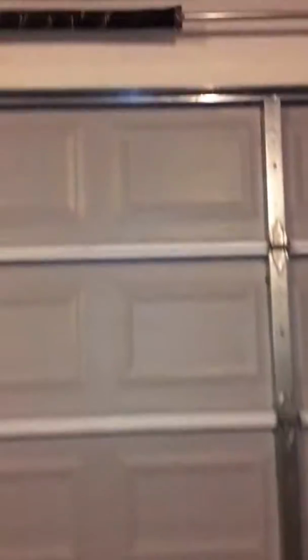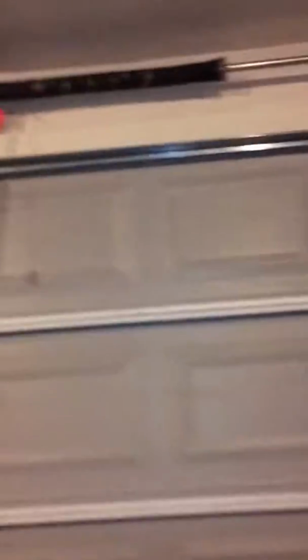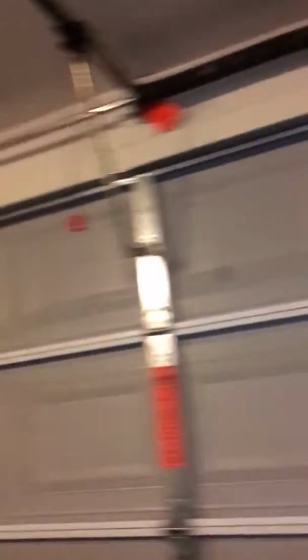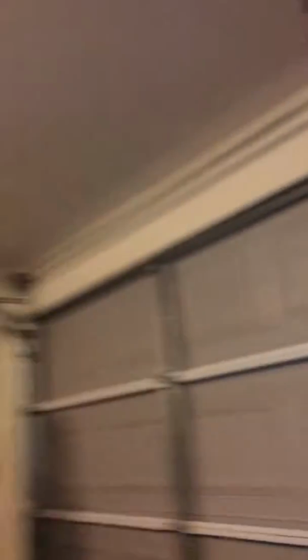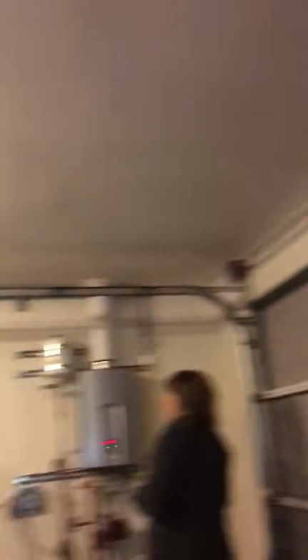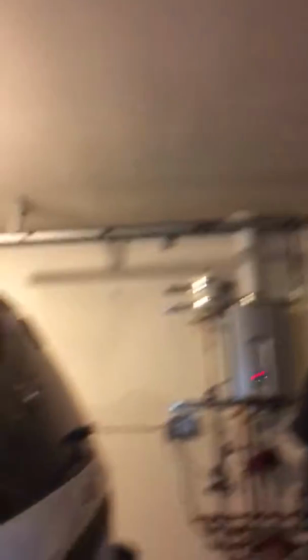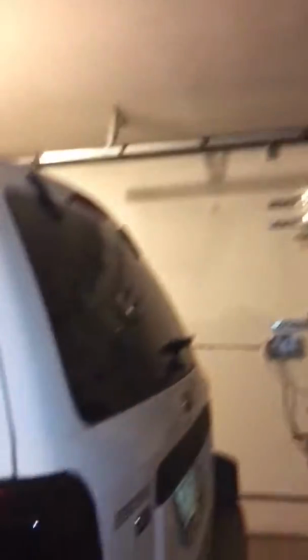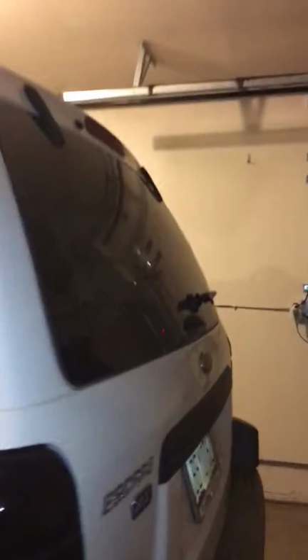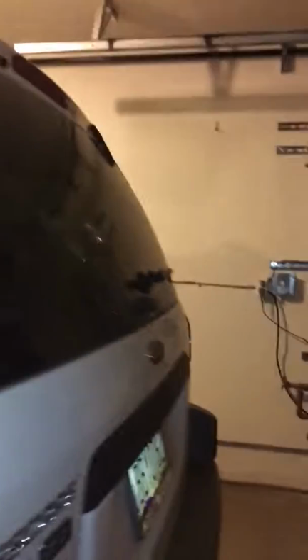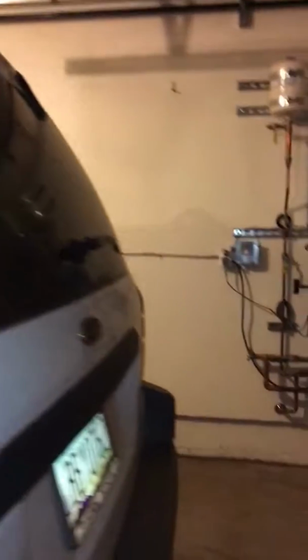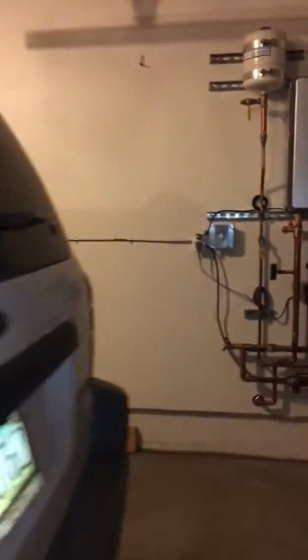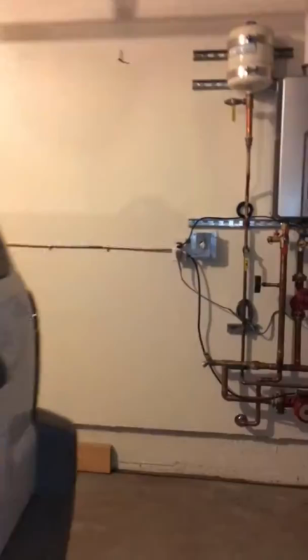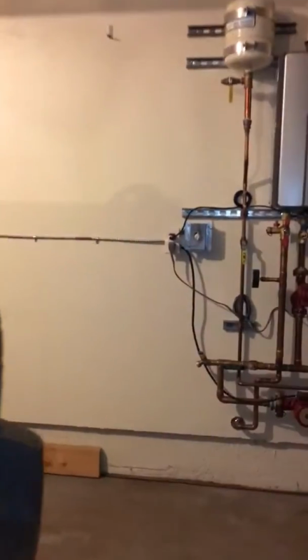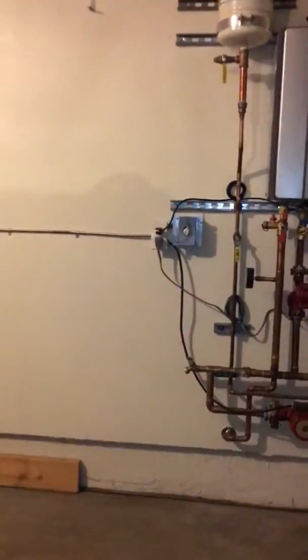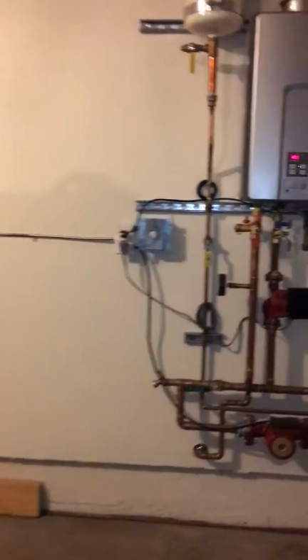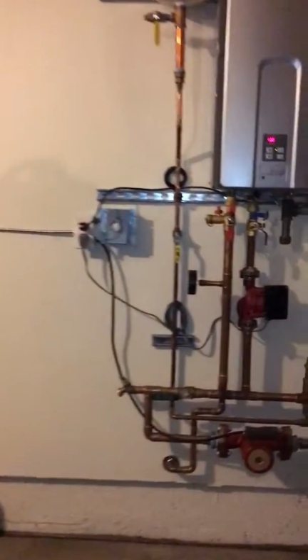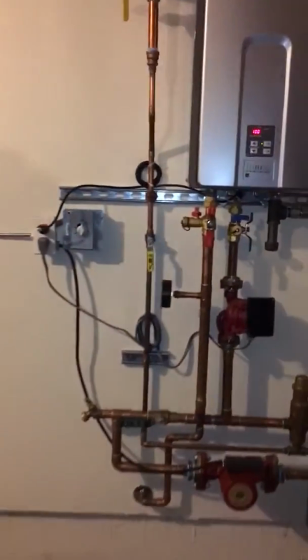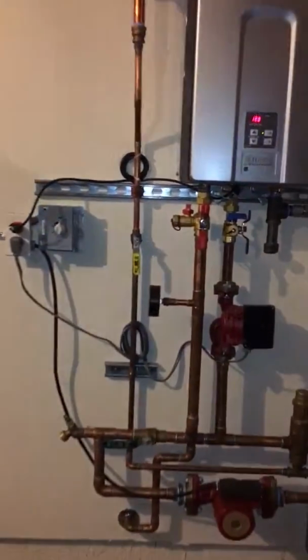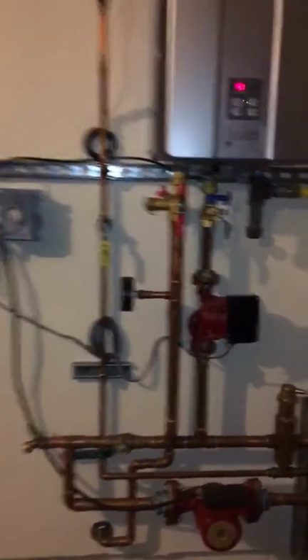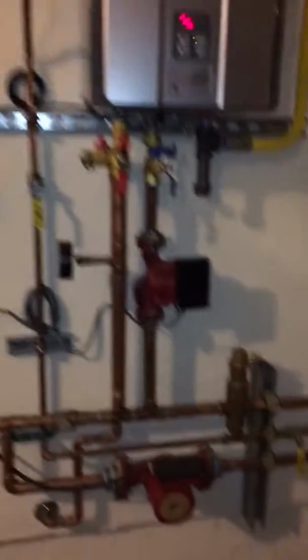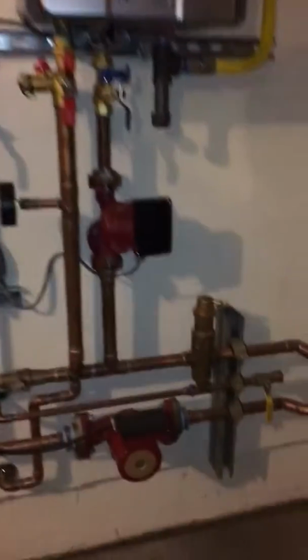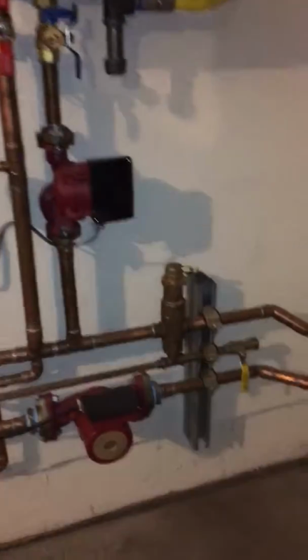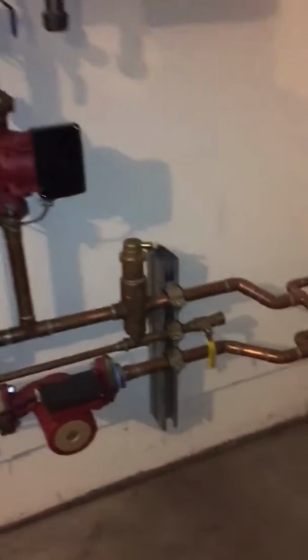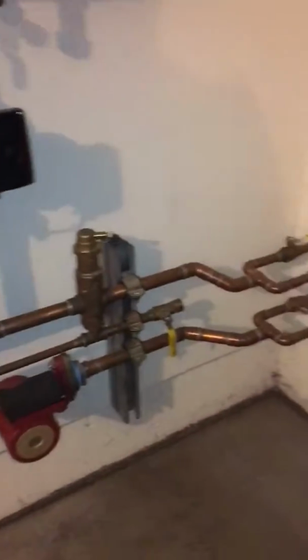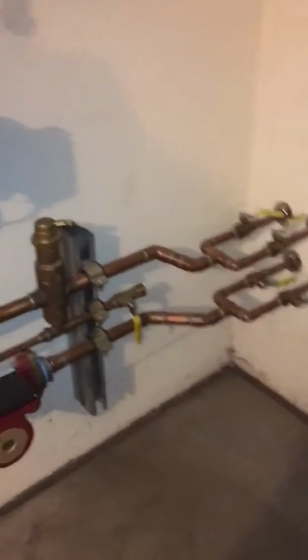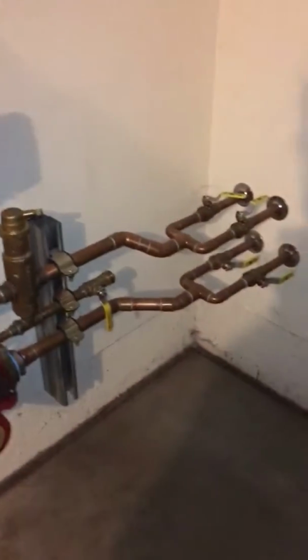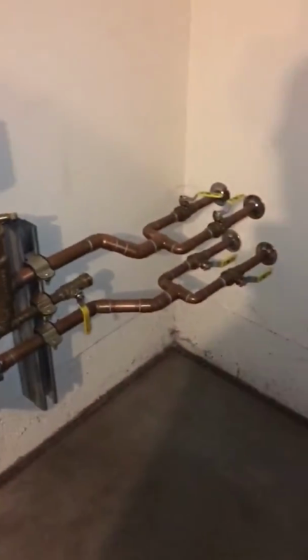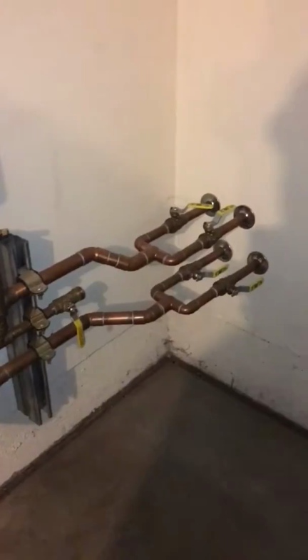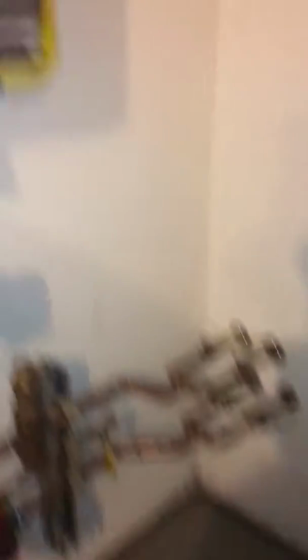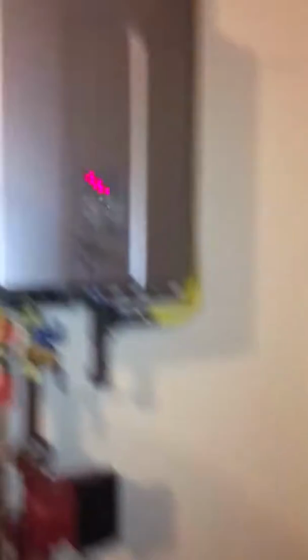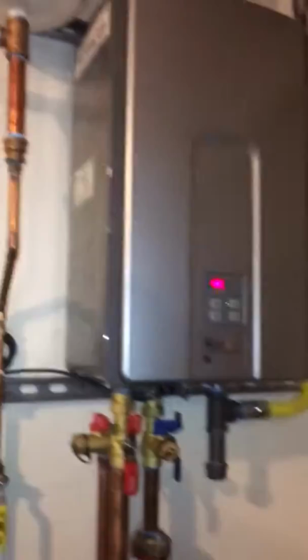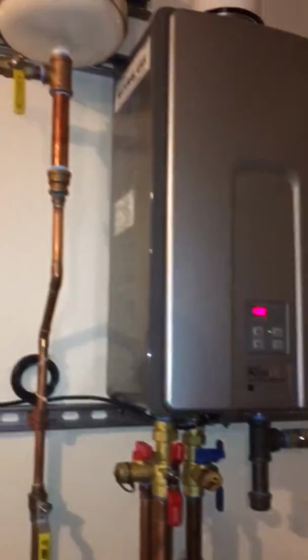Nice garage, tankless, two doors. Yeah, it runs underneath the concrete. And this runs the... yeah.